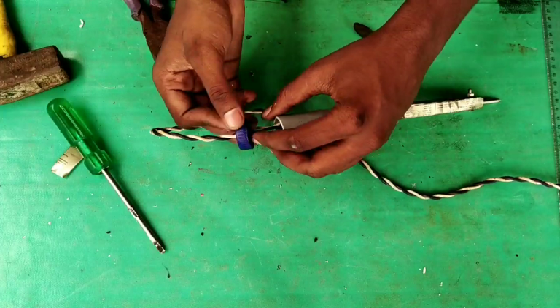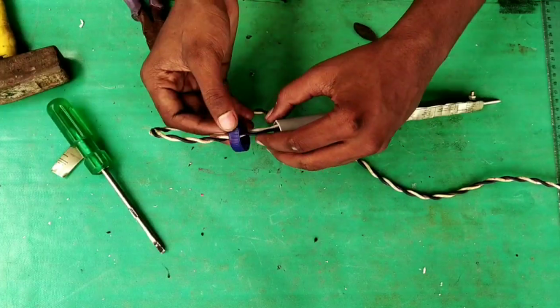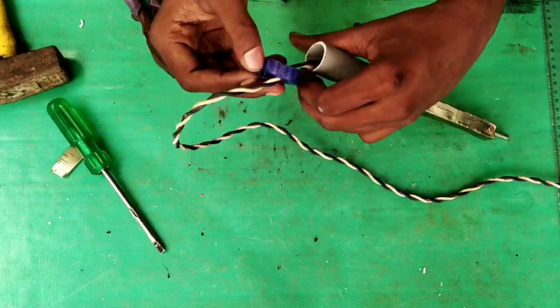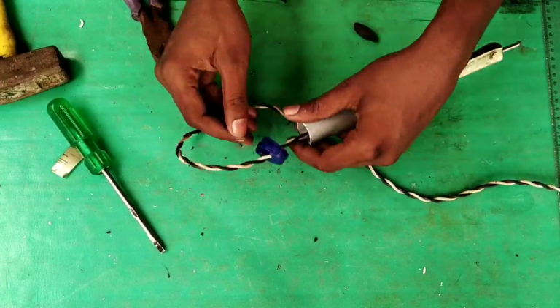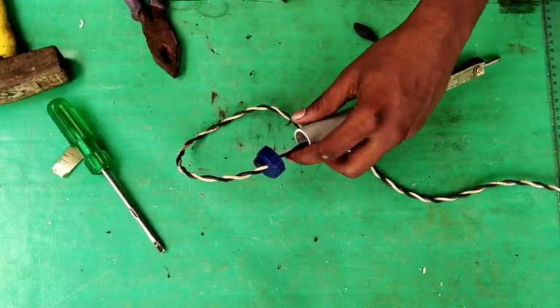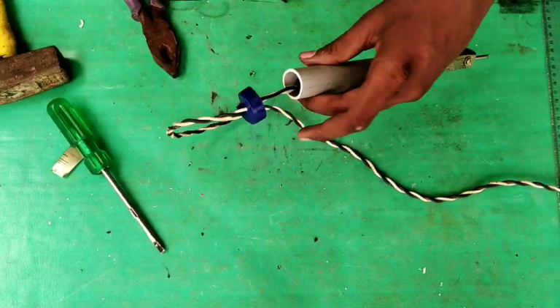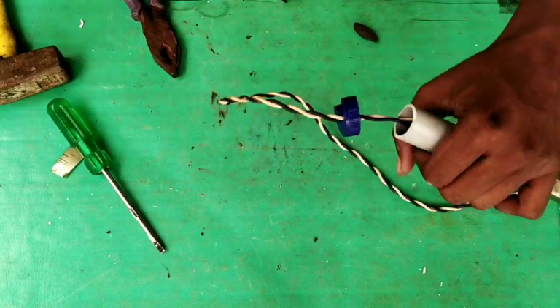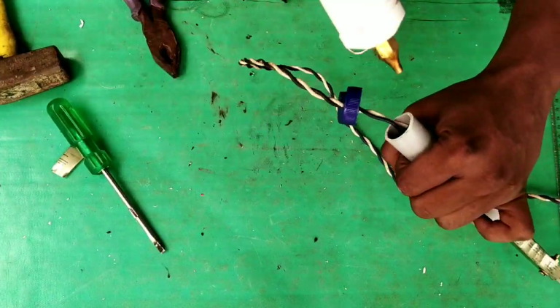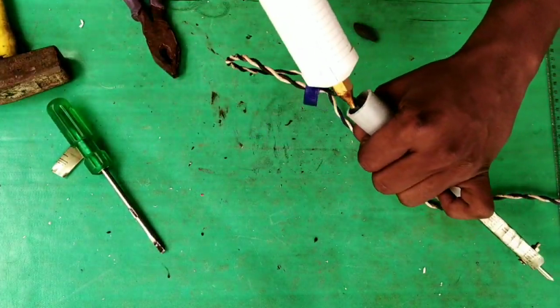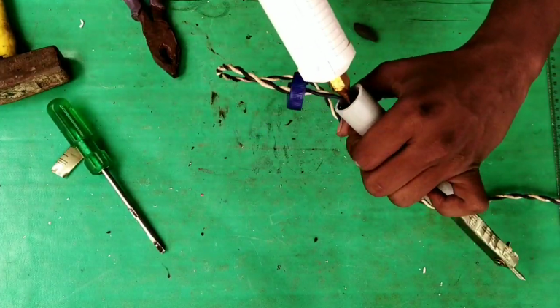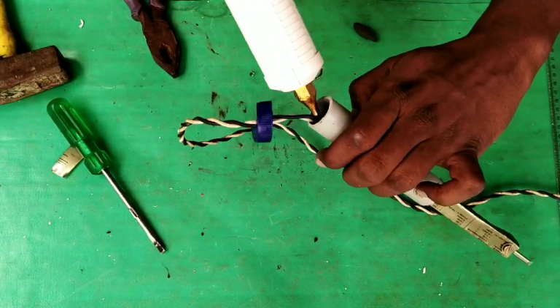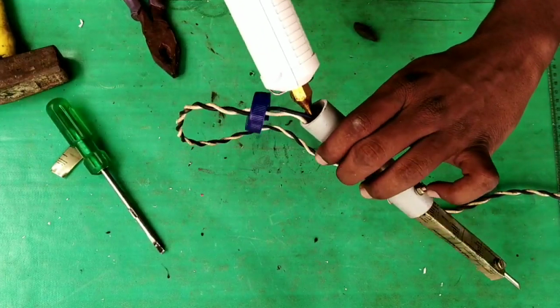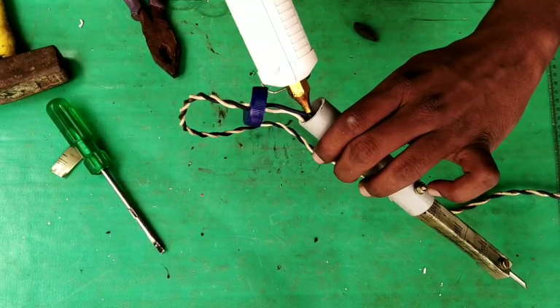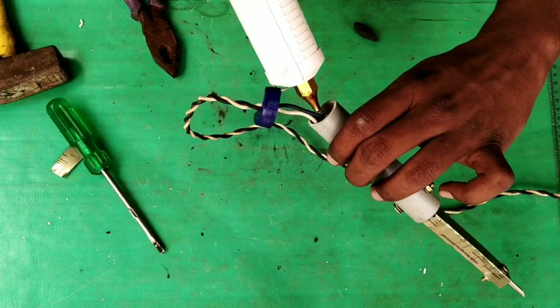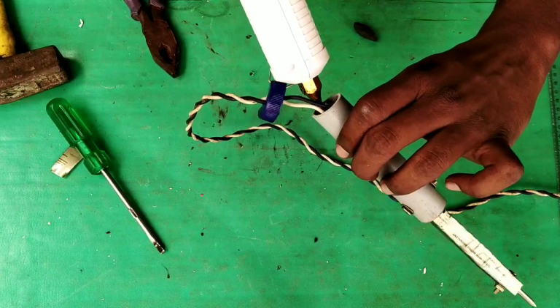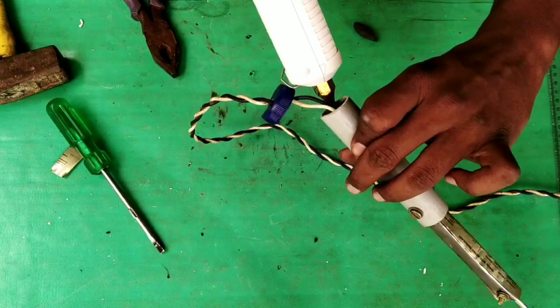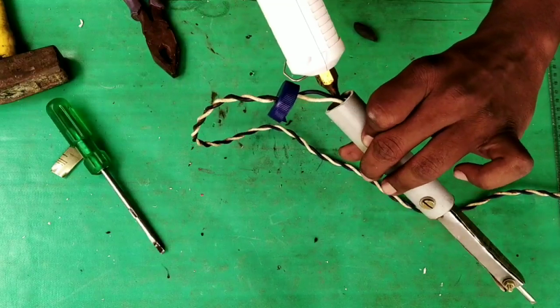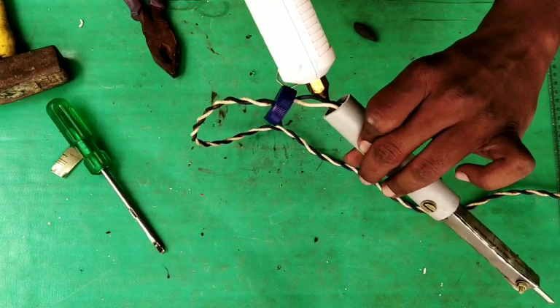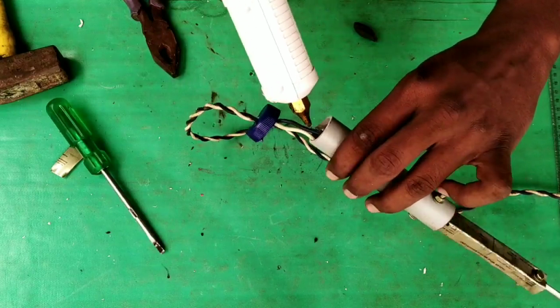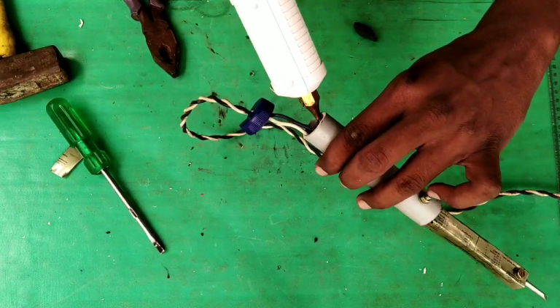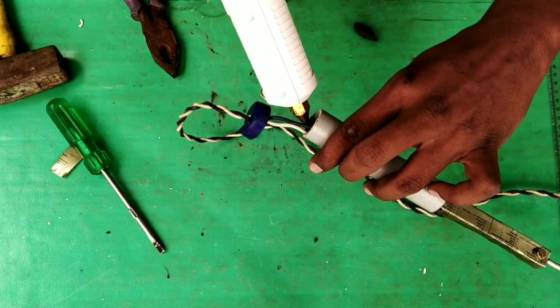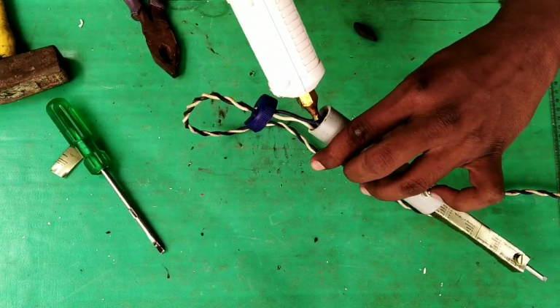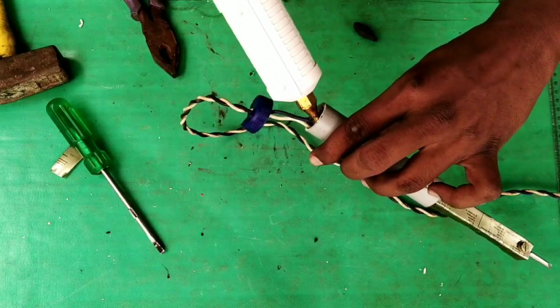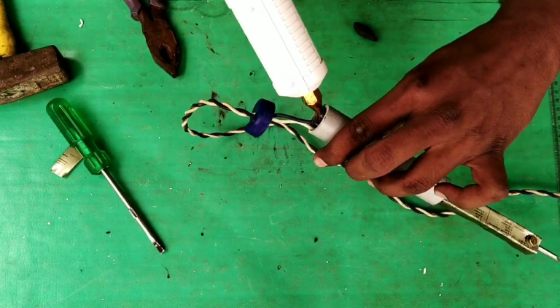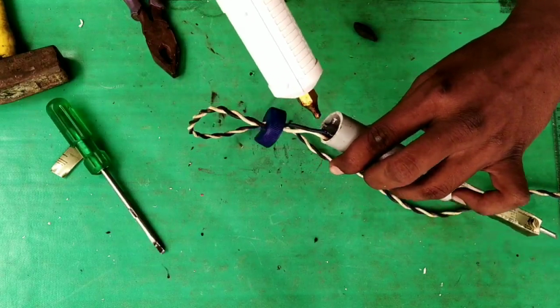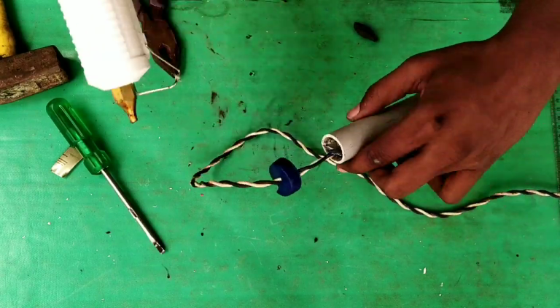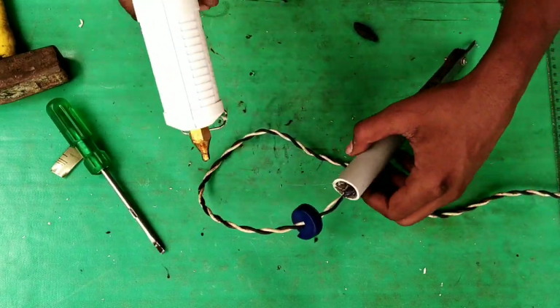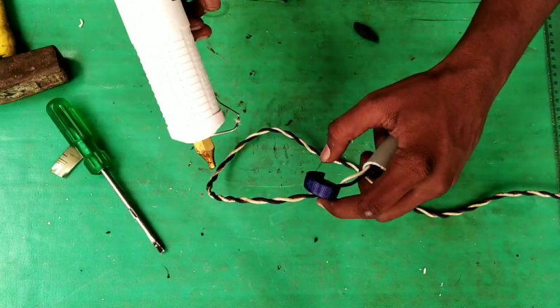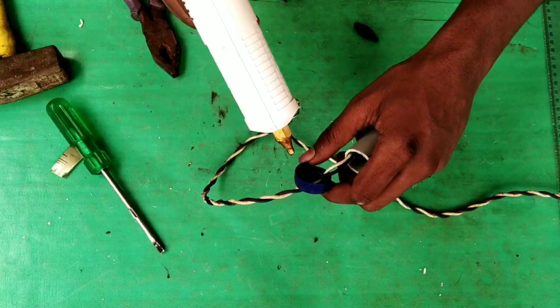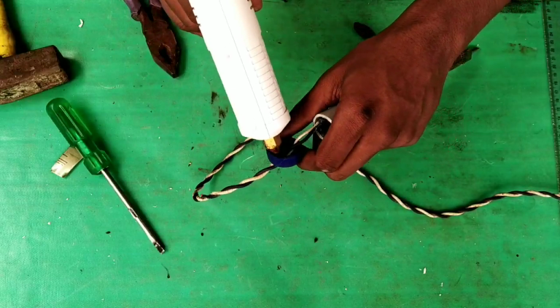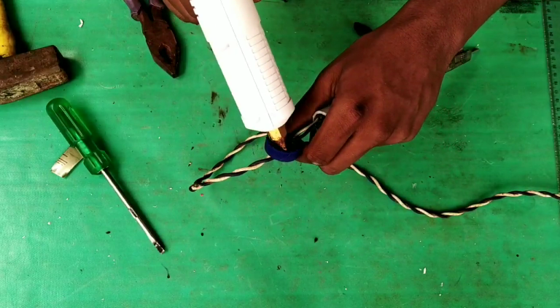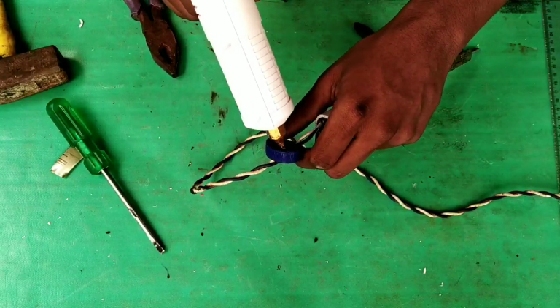I will put it in the wire. I will put the material in the water and put it in the bottle.